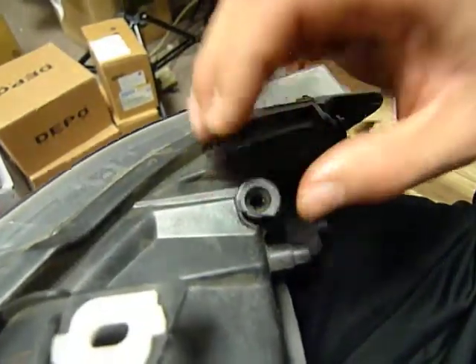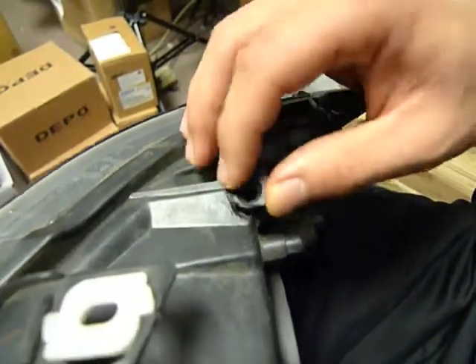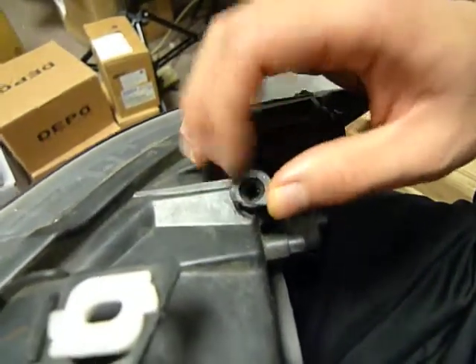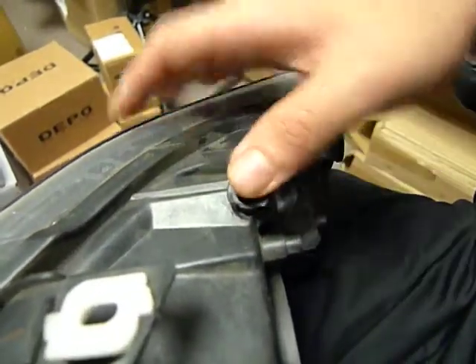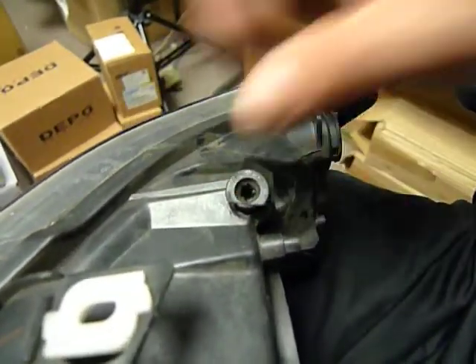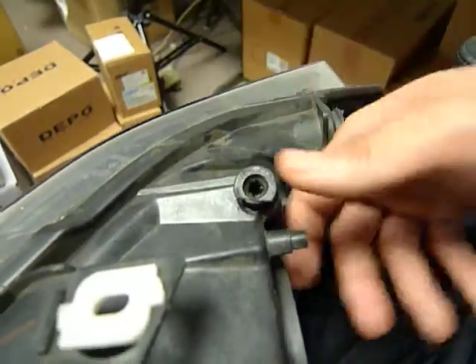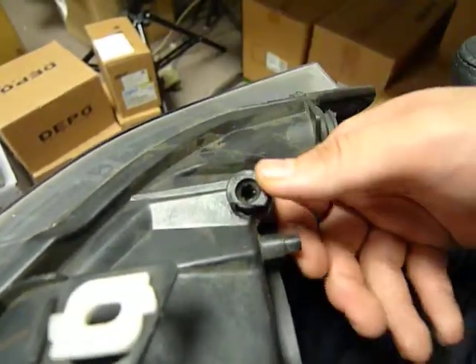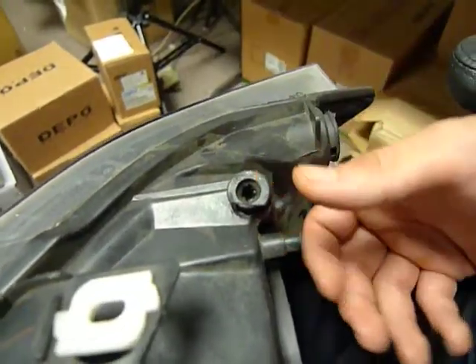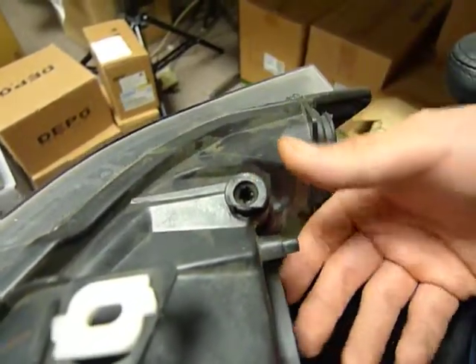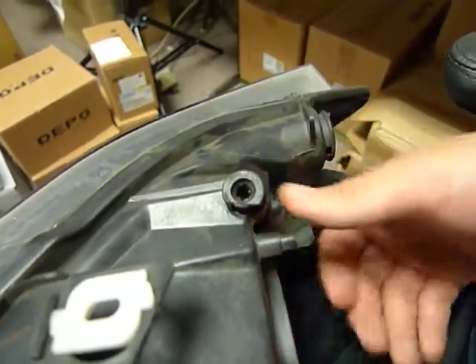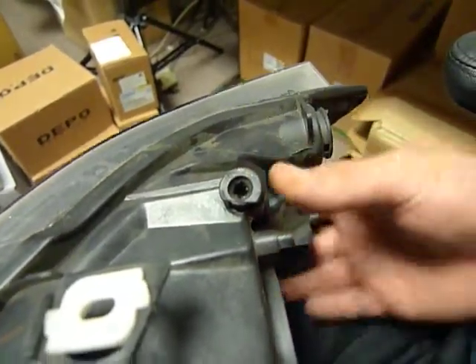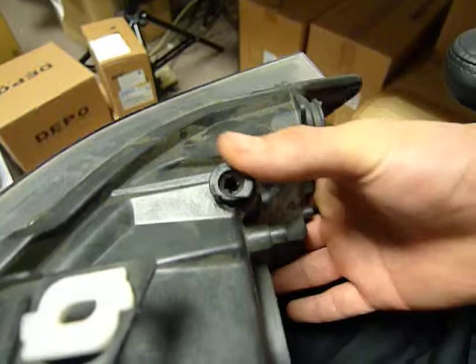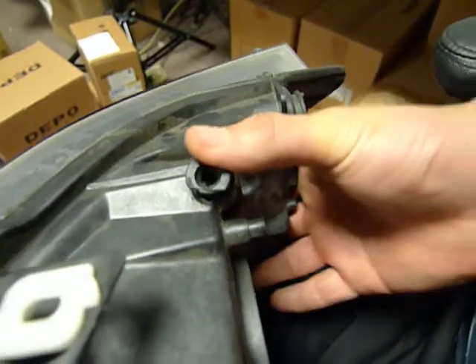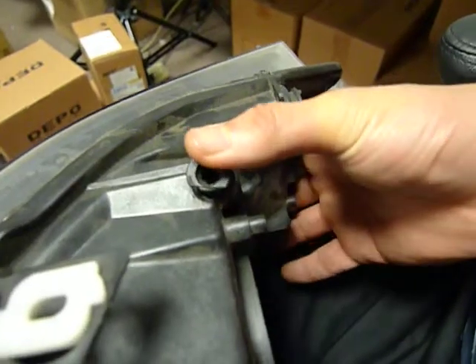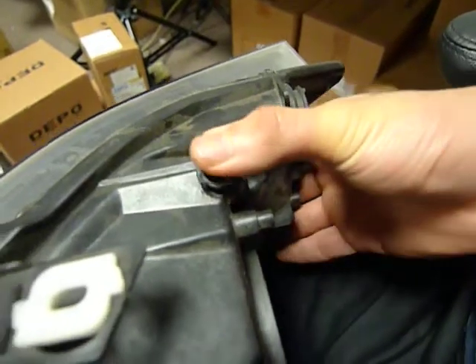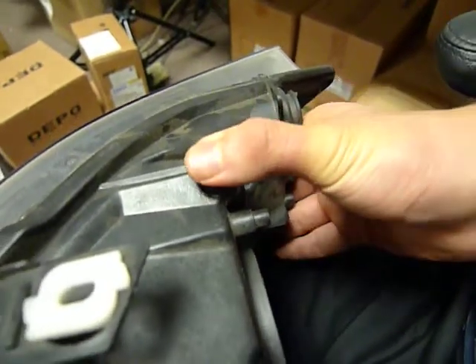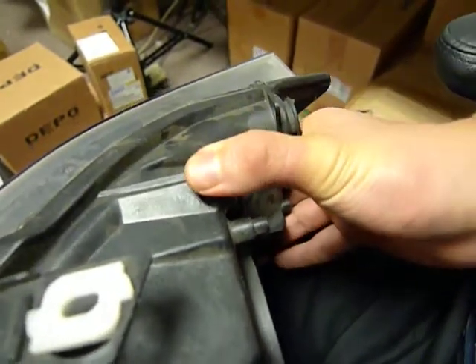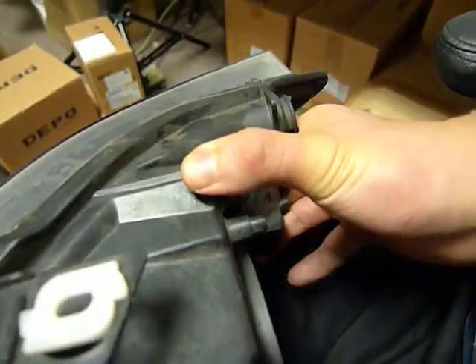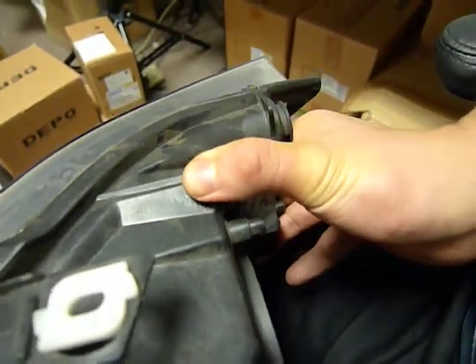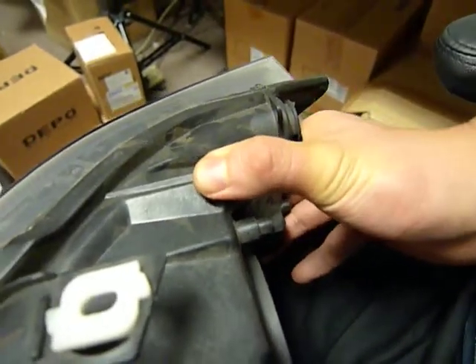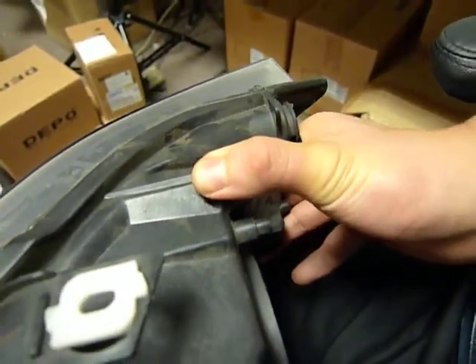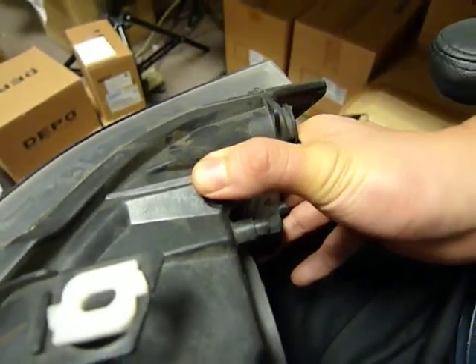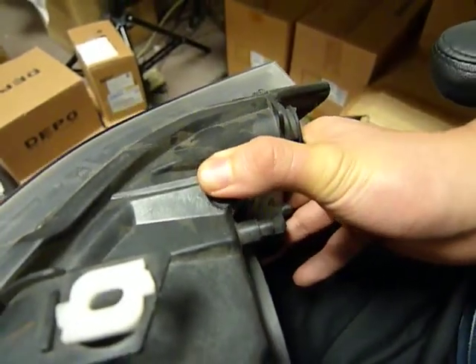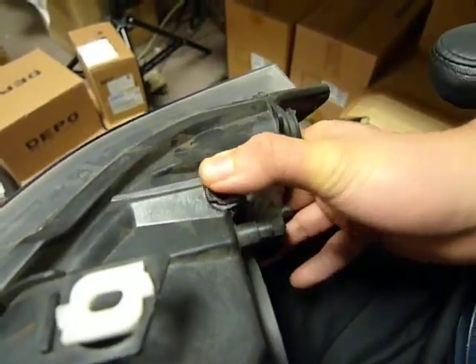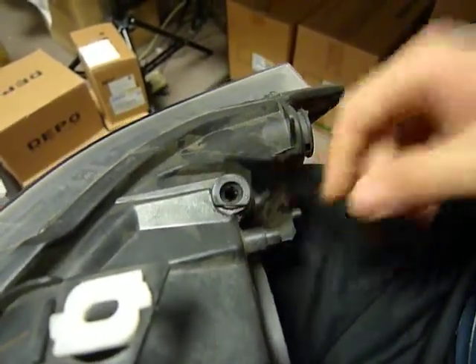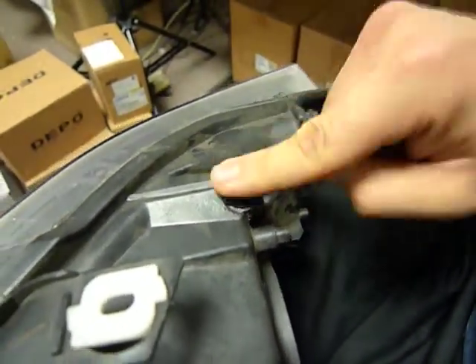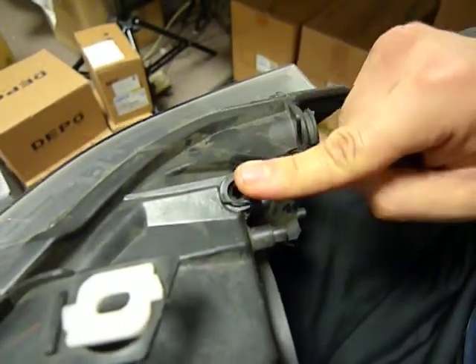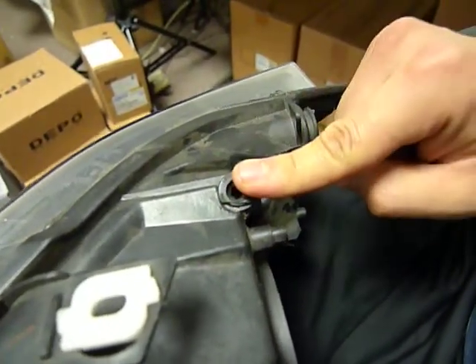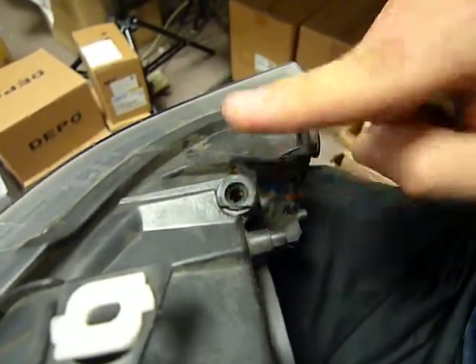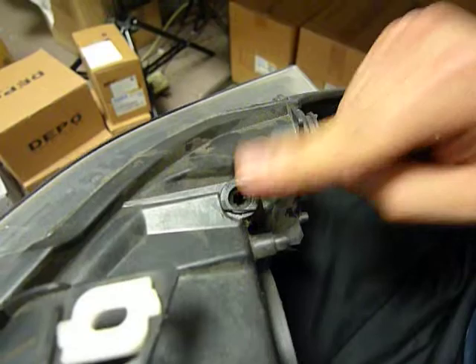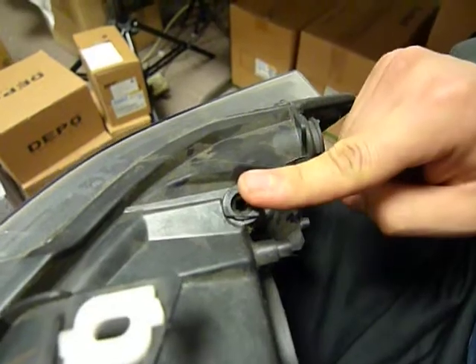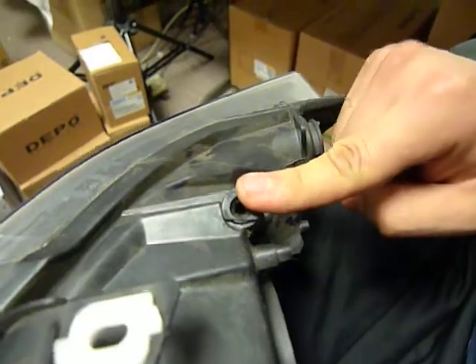When placing it, the key thing you want to hear is a click. Once you hear a click — that click right there — you know your adjustment knob is already inside and in place.